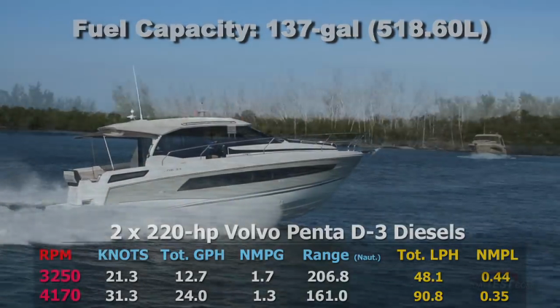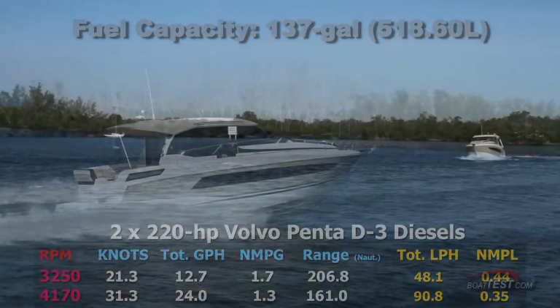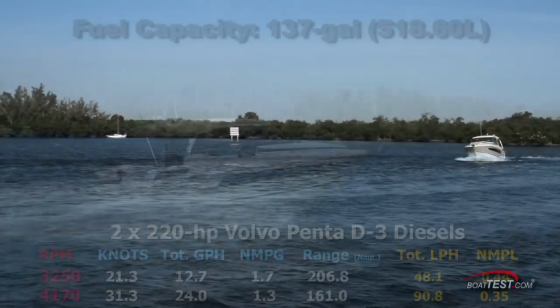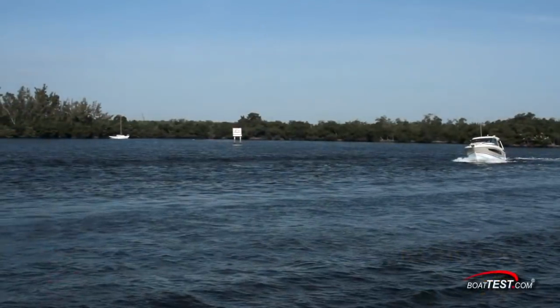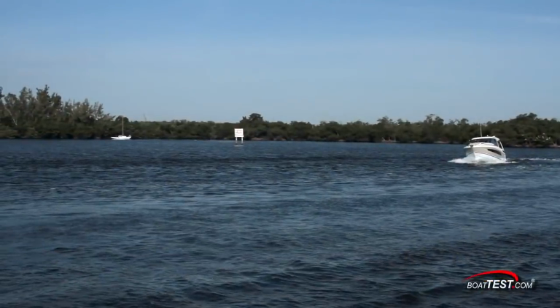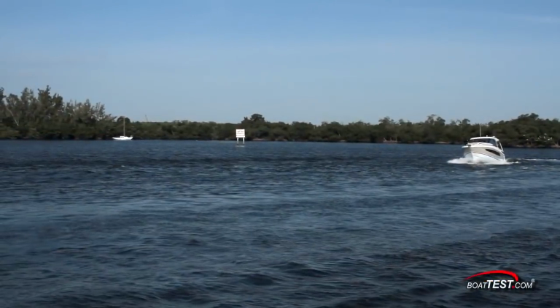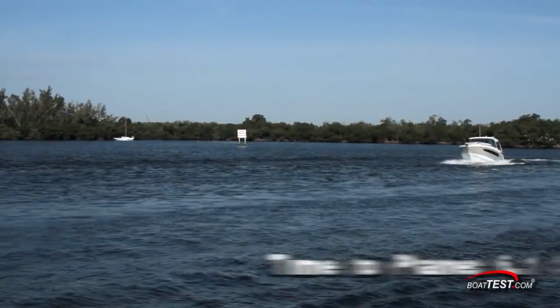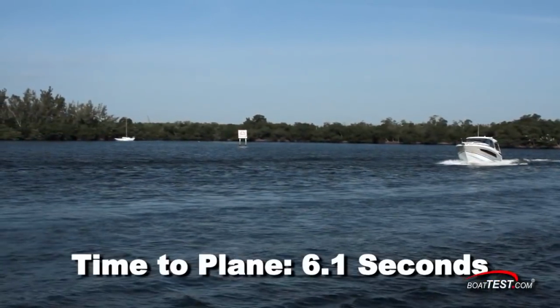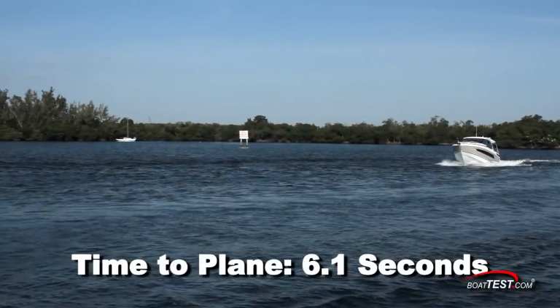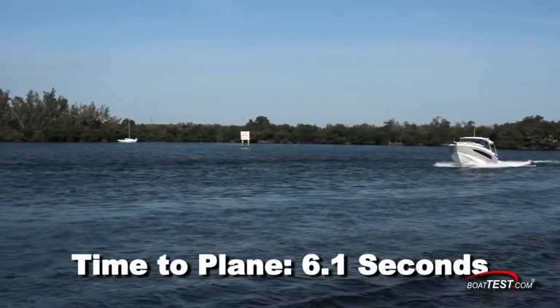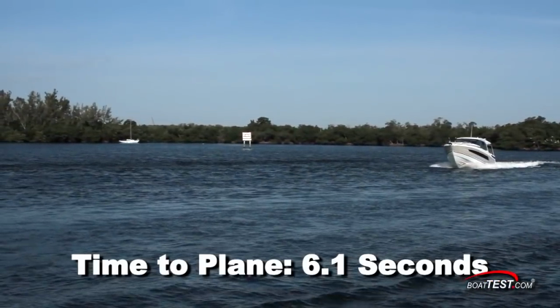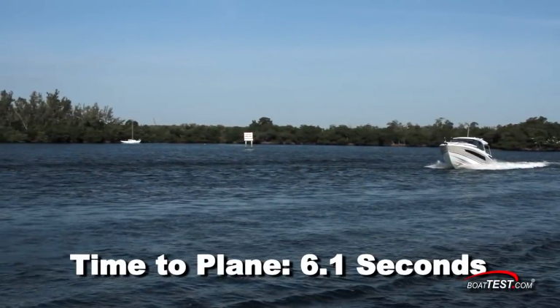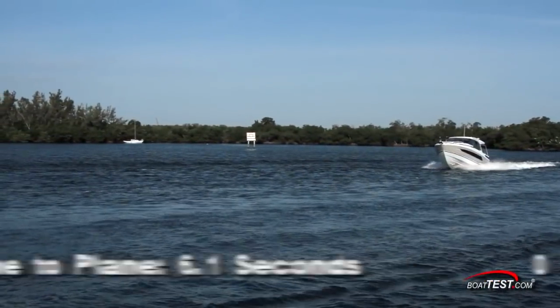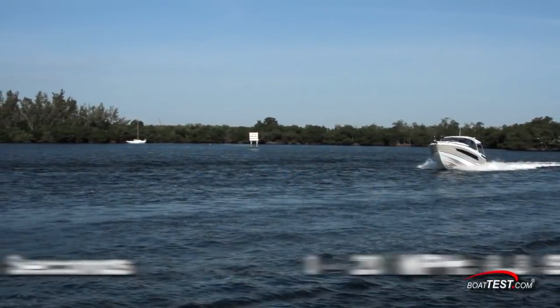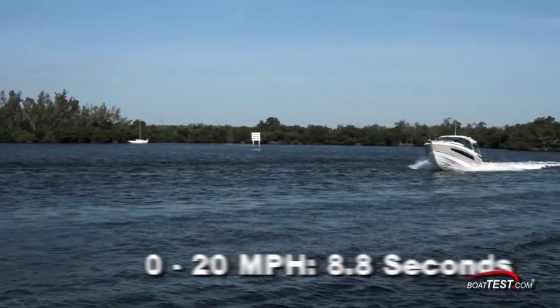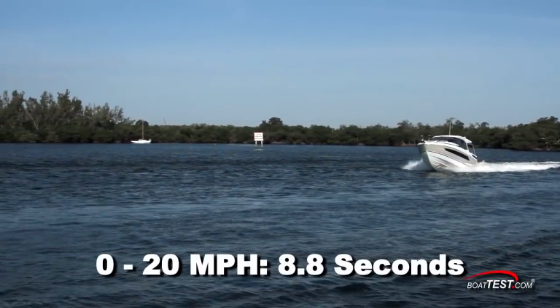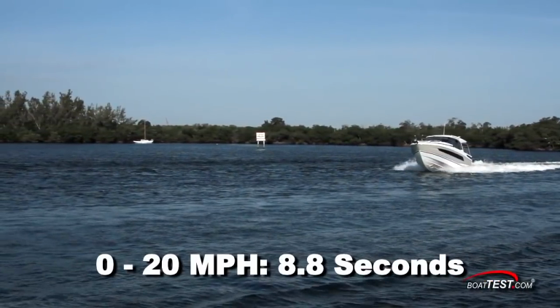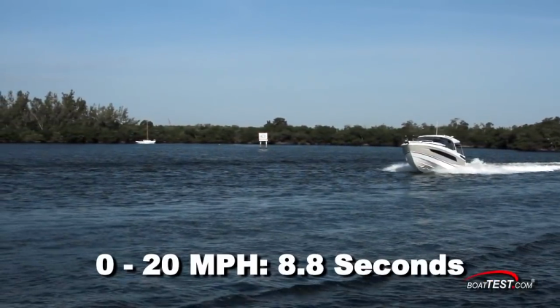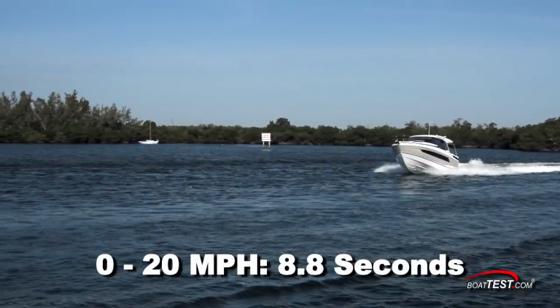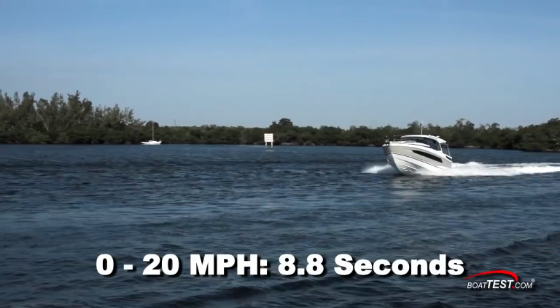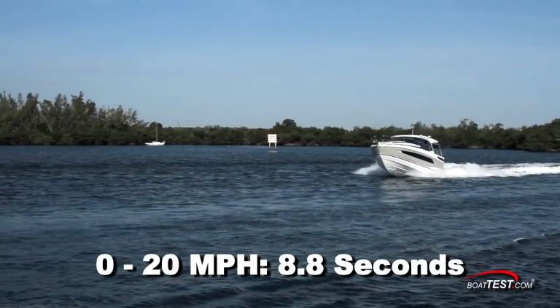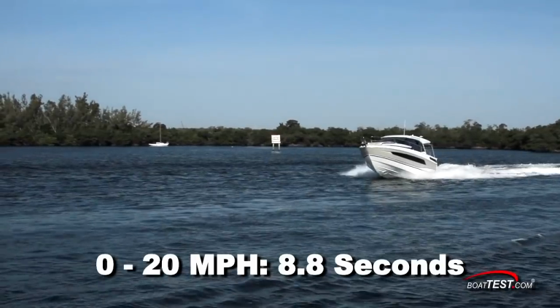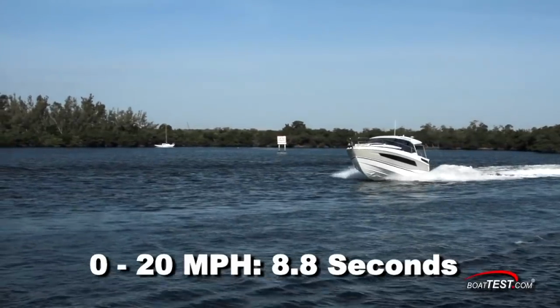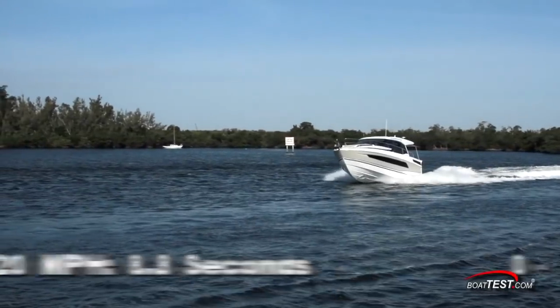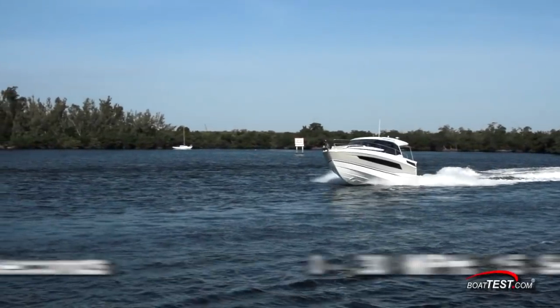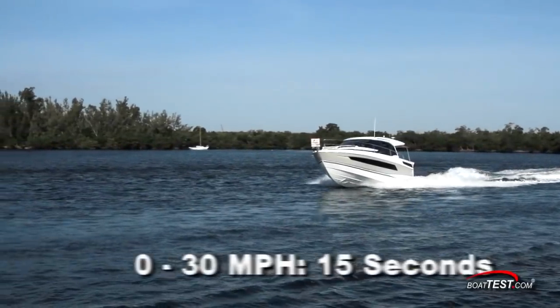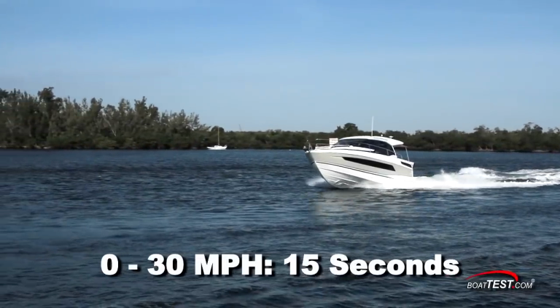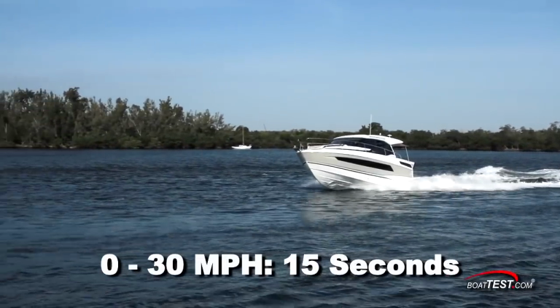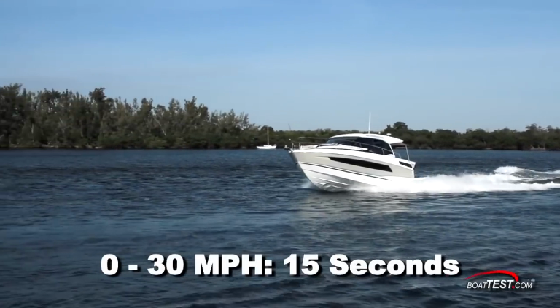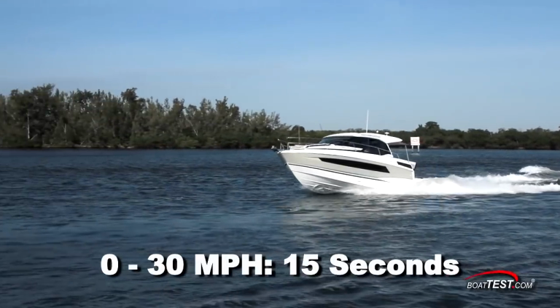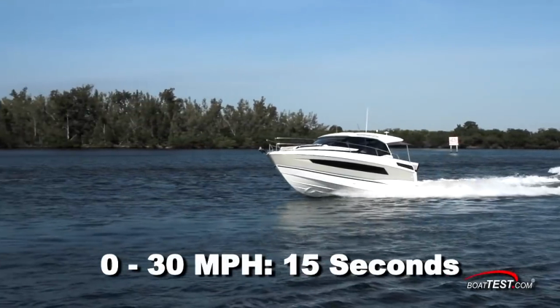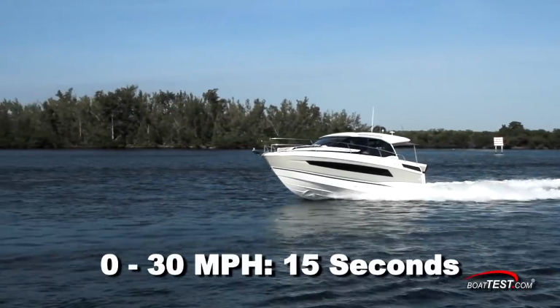We reached planing speed in 6.1 seconds, accelerated to 20 miles per hour in 8.8 seconds, and 30 miles per hour came and went in 15 seconds.